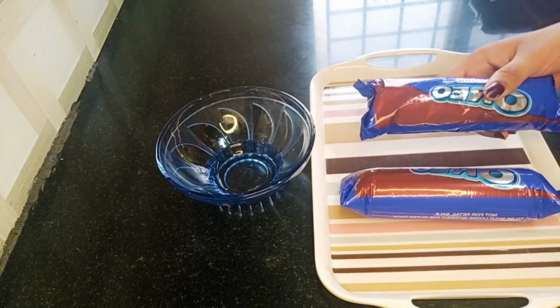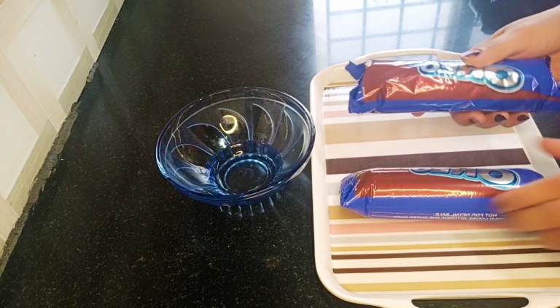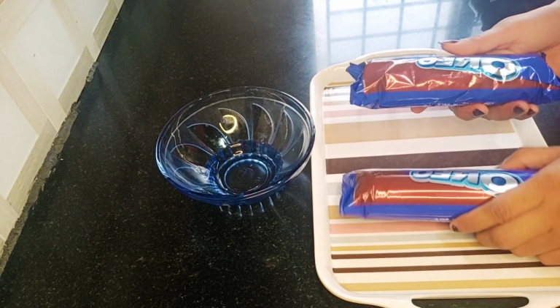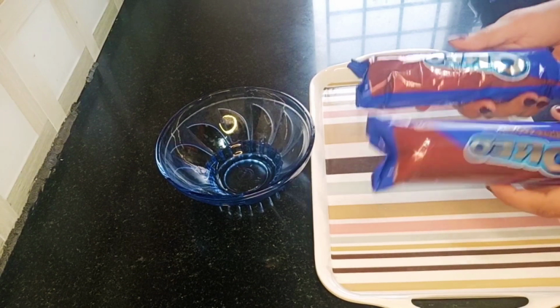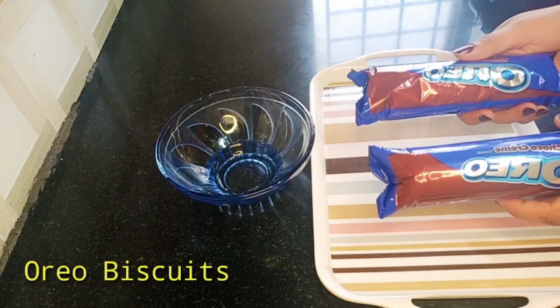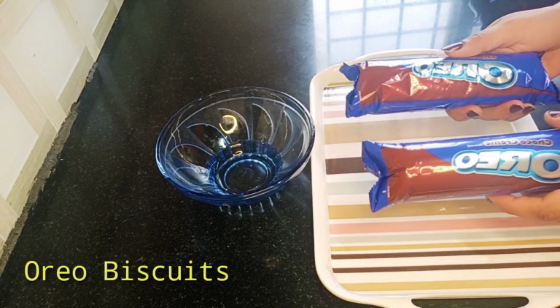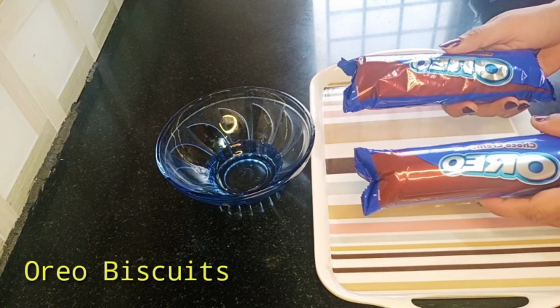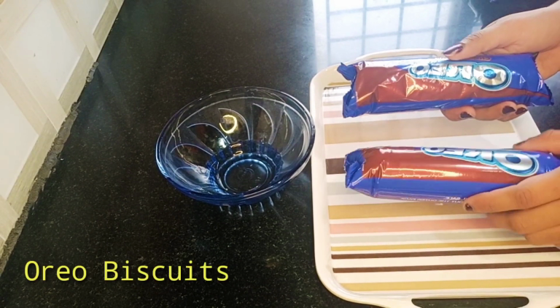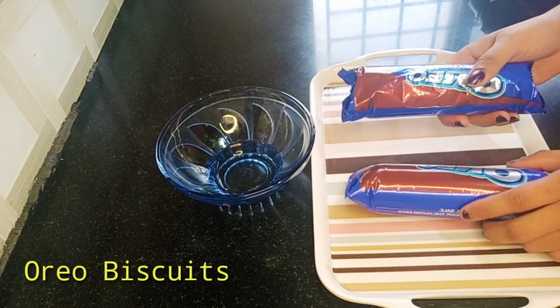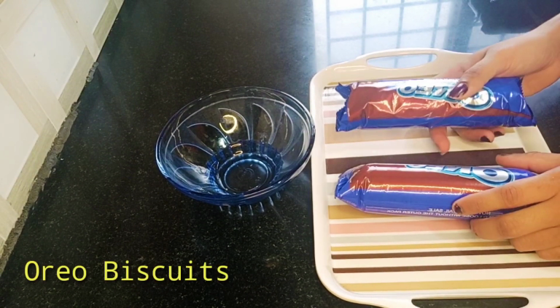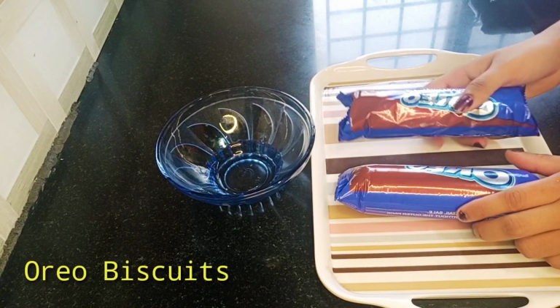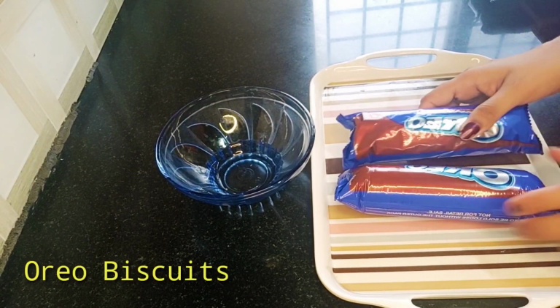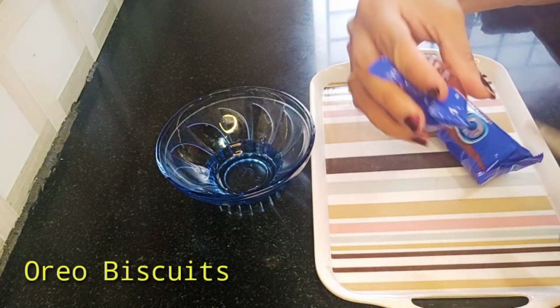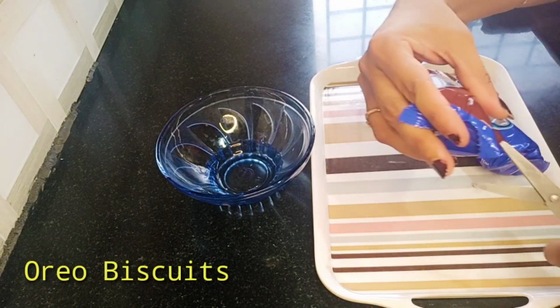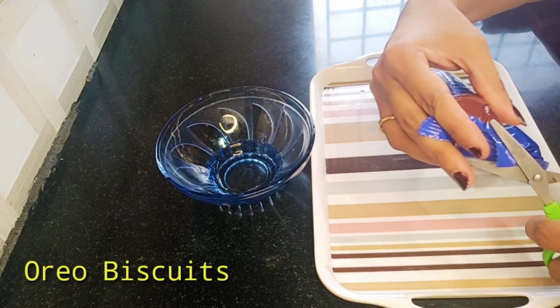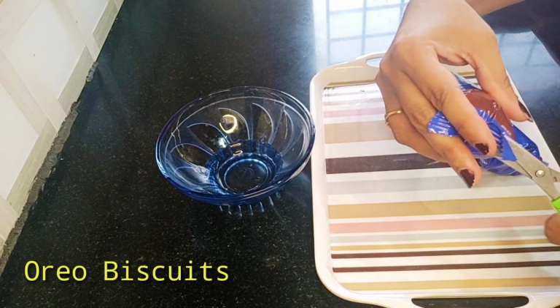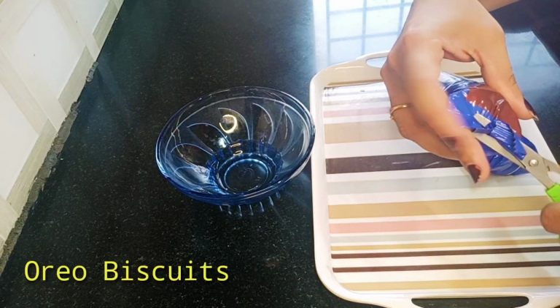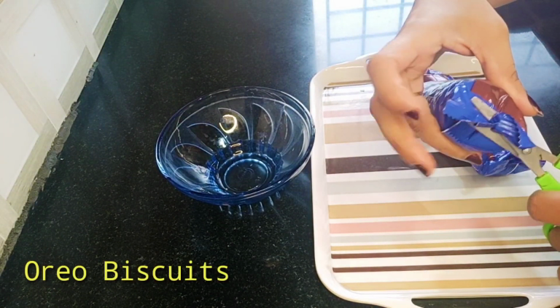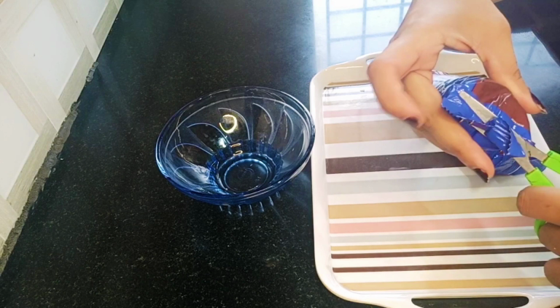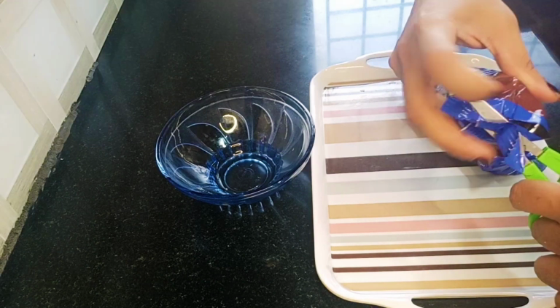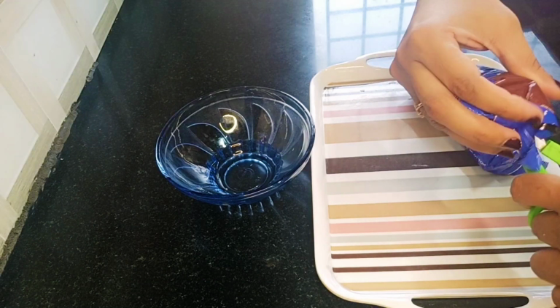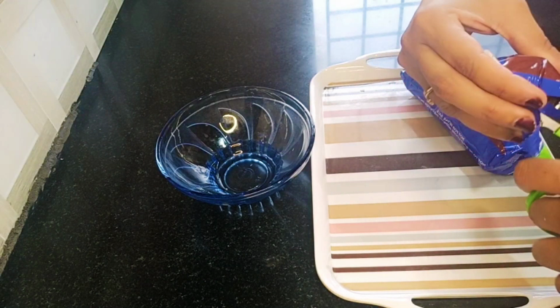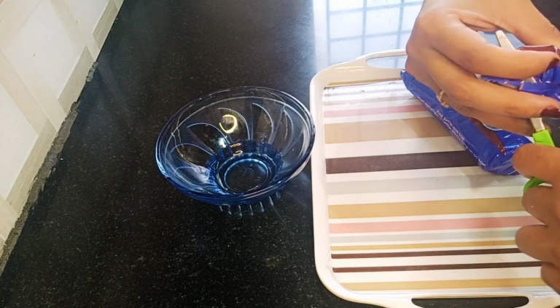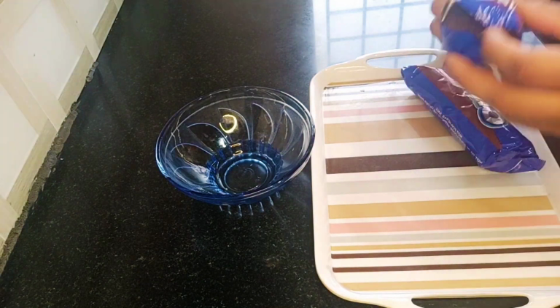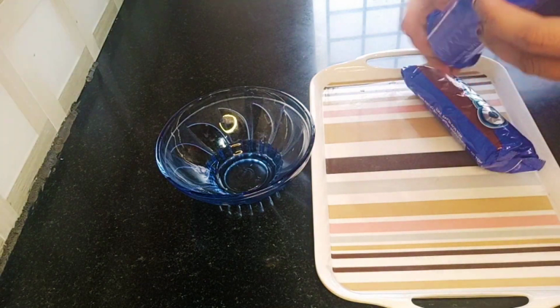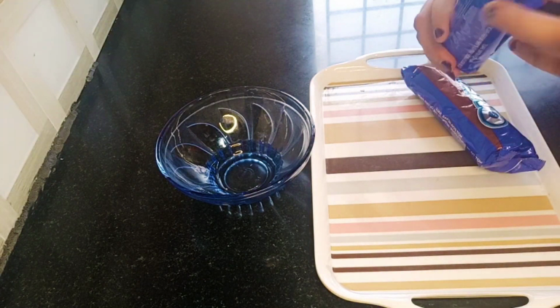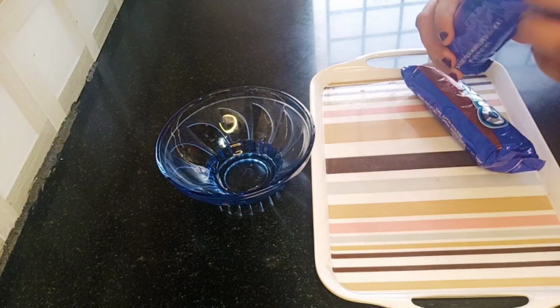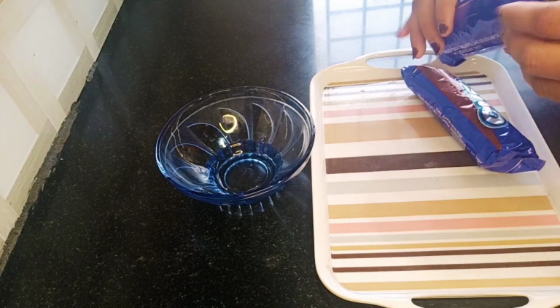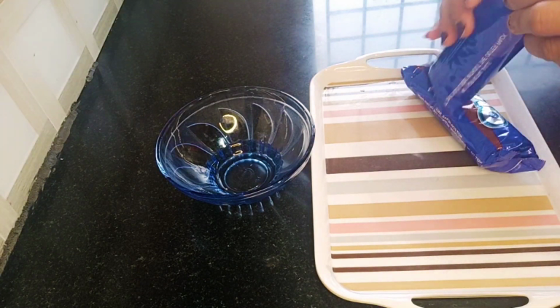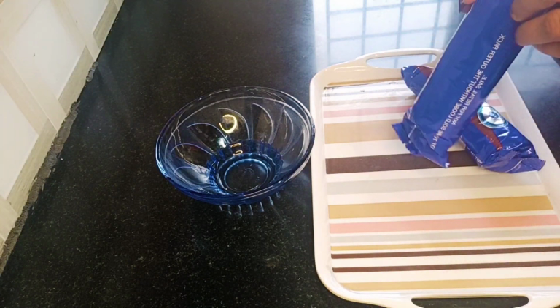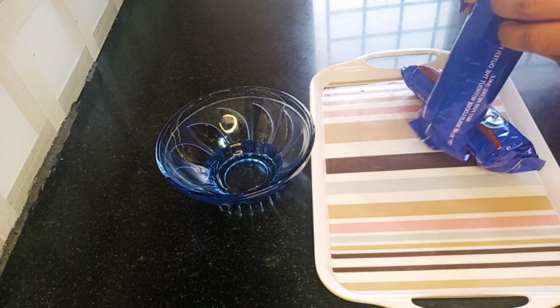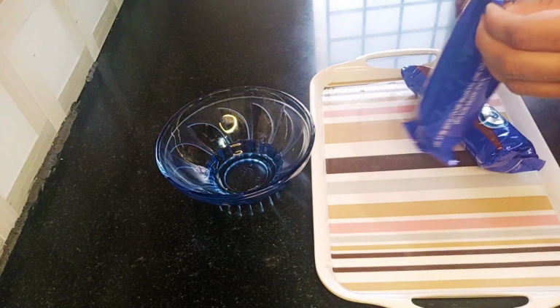Hi everyone! Welcome back to 1S Classics. This video is OREO Peanuts Mini Cake — let's make the cake, very simple.